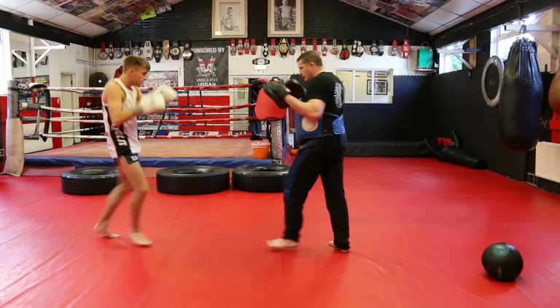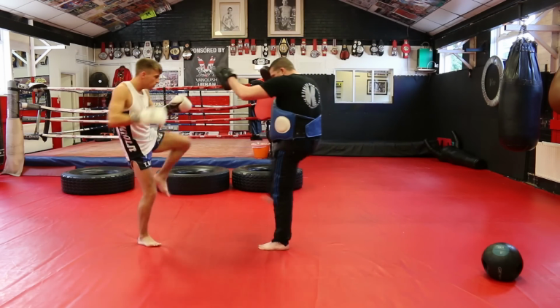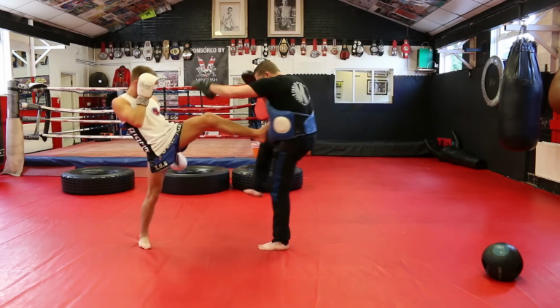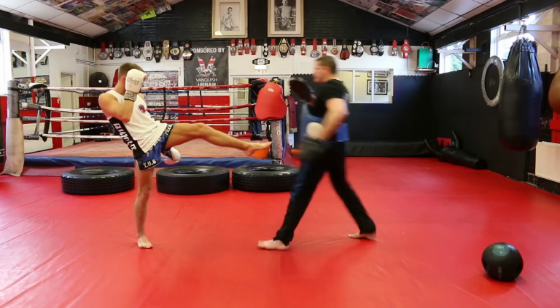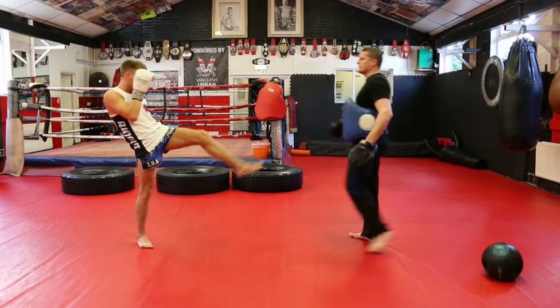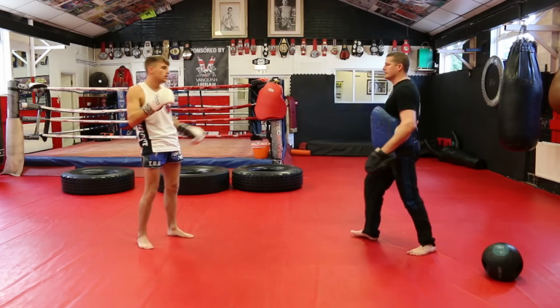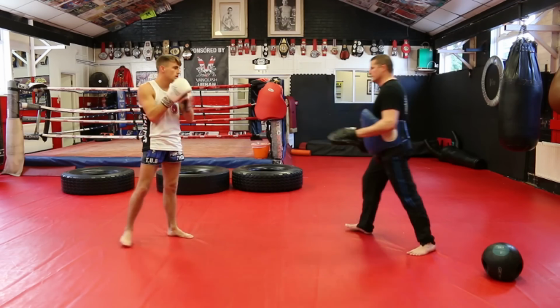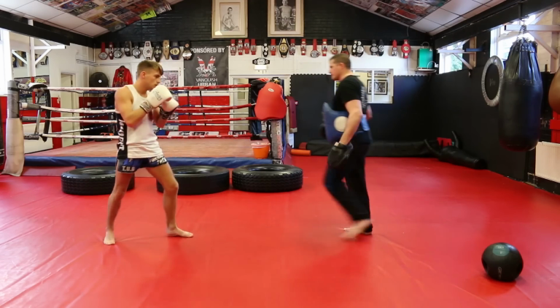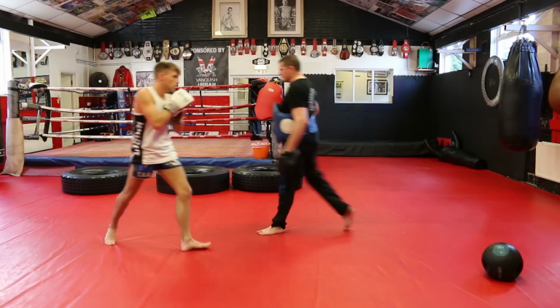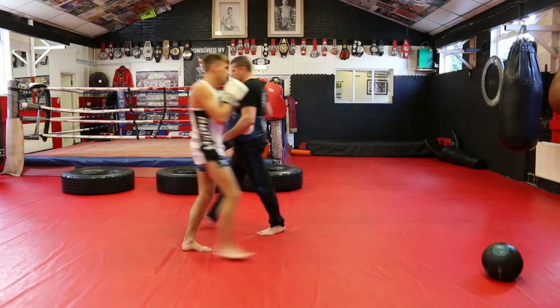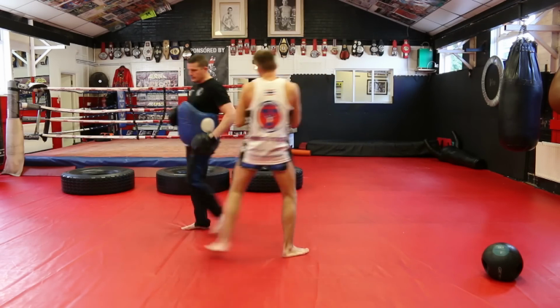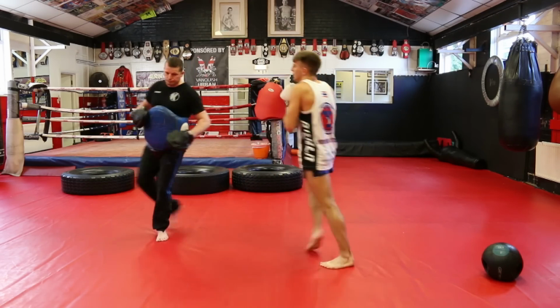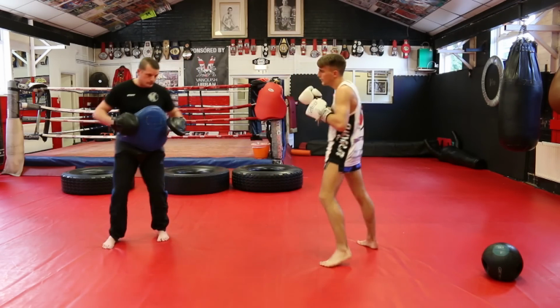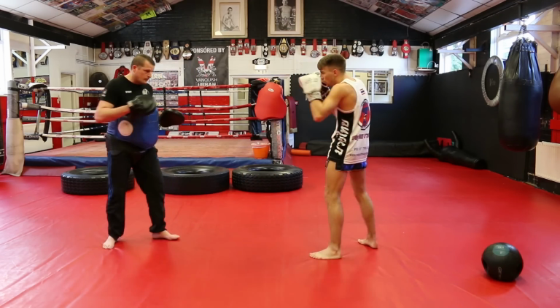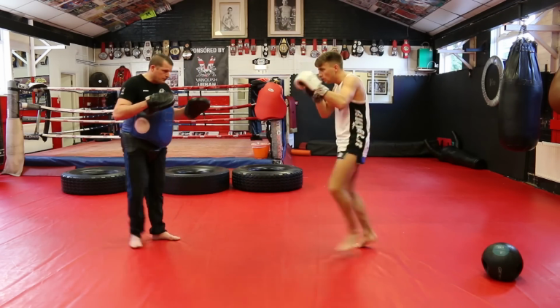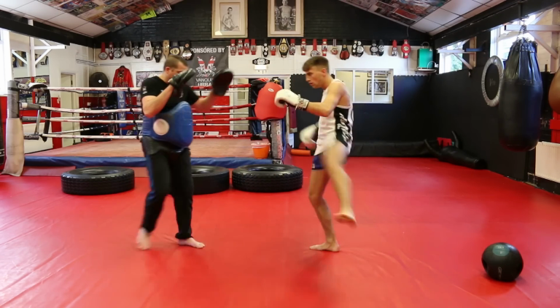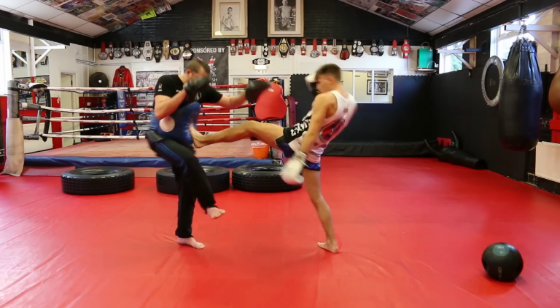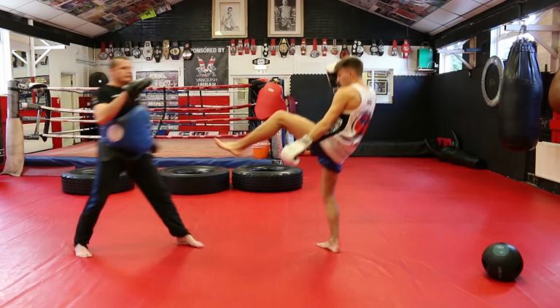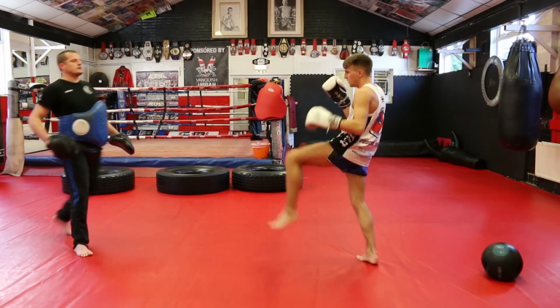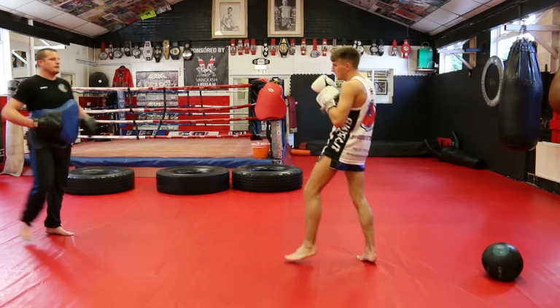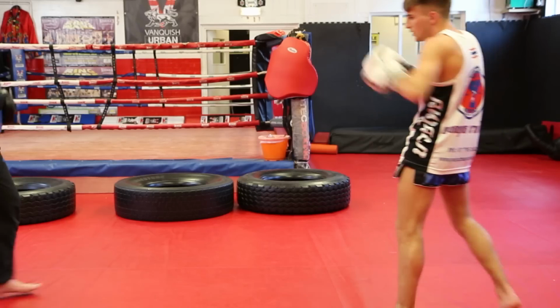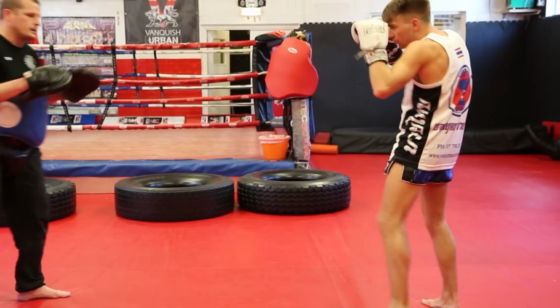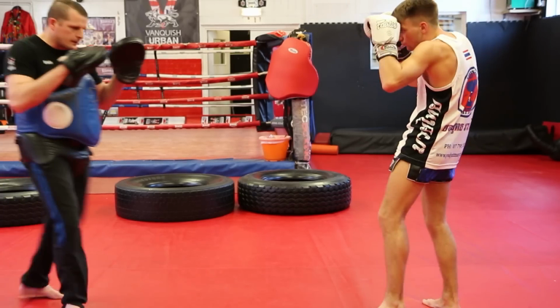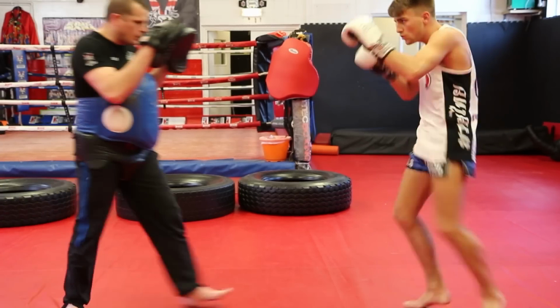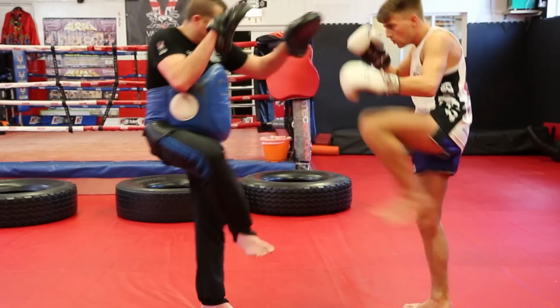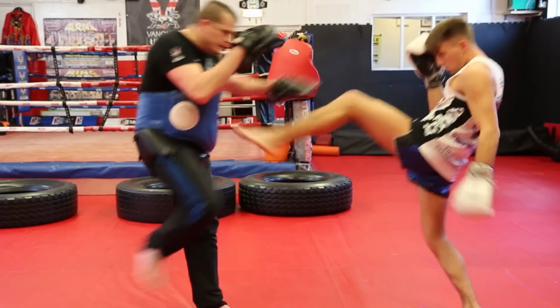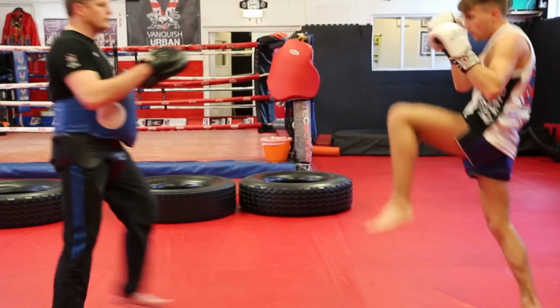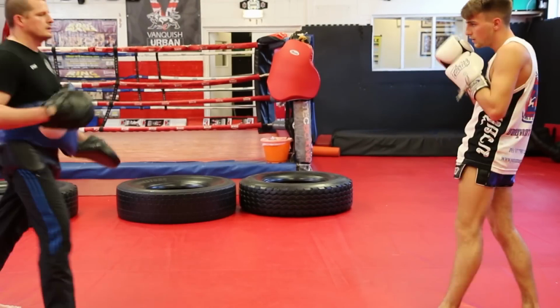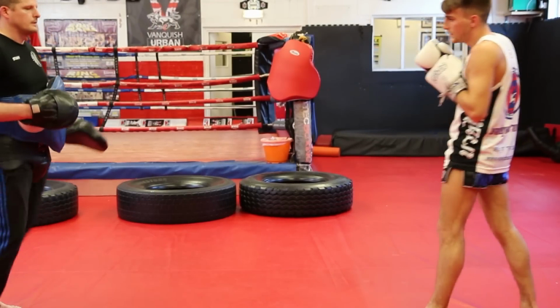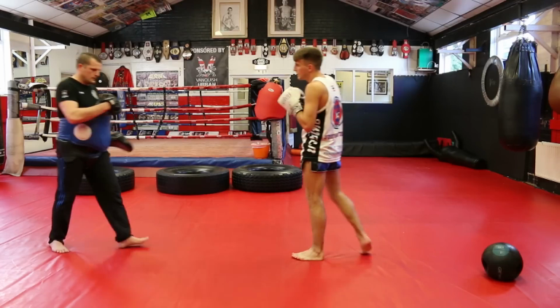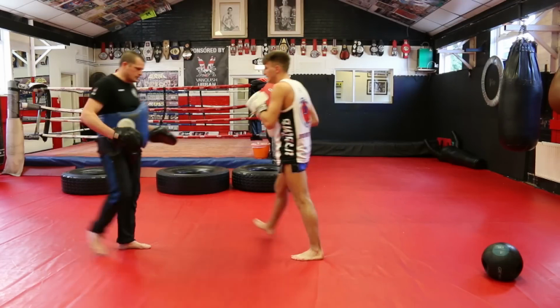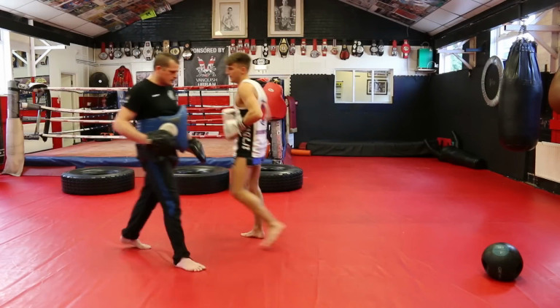I block, he throws the teep in. I block, he throws the teep in. And again — block, he throws the teep in.